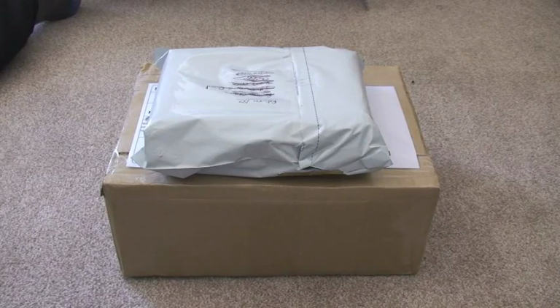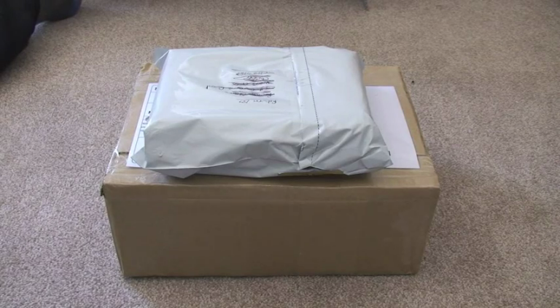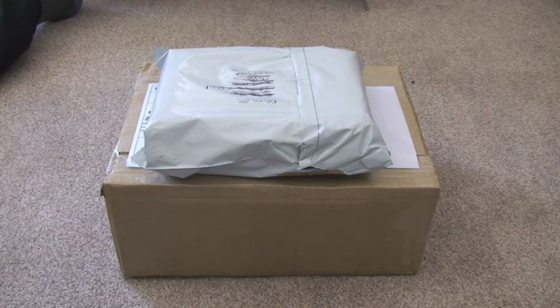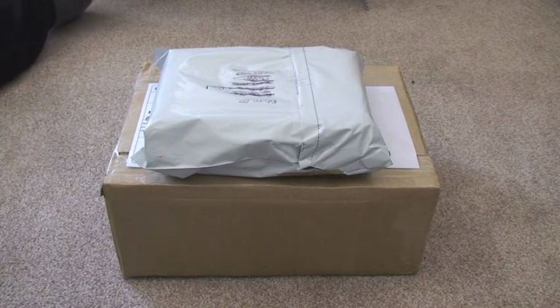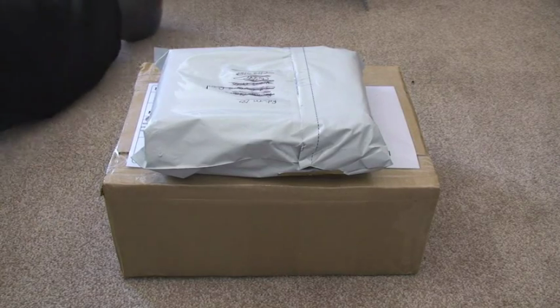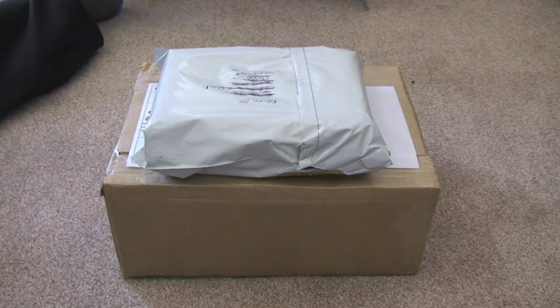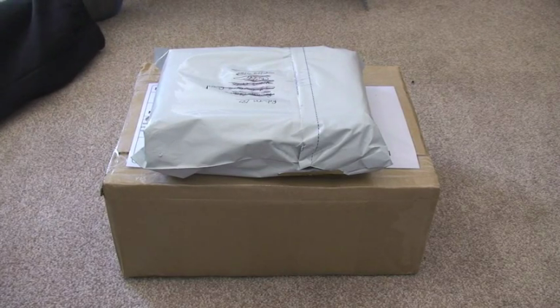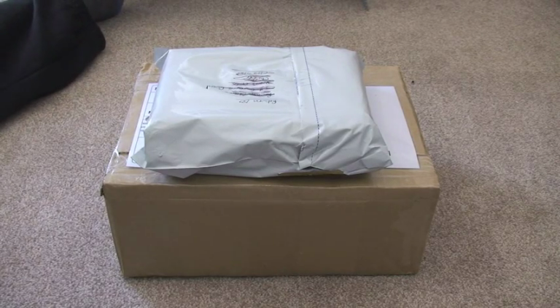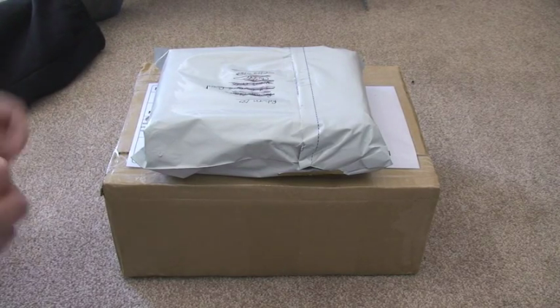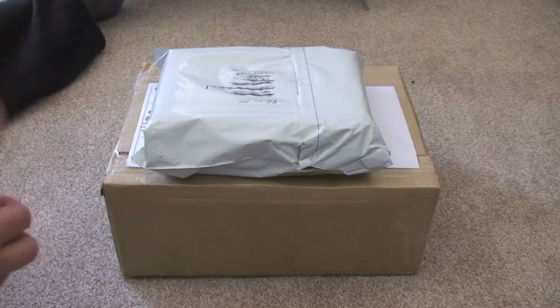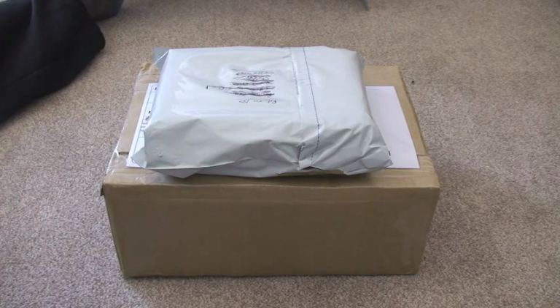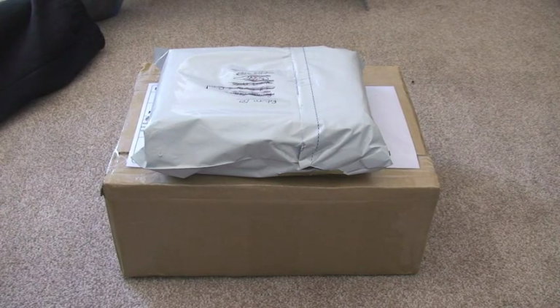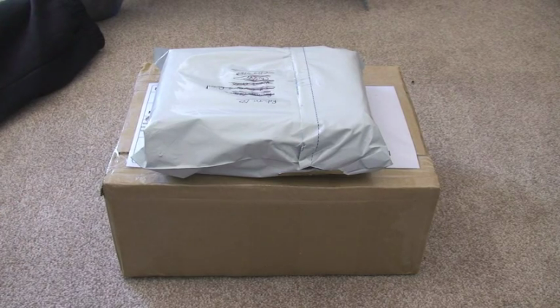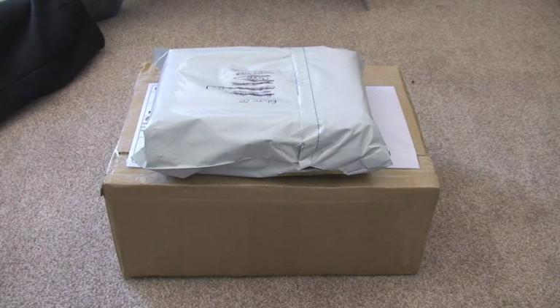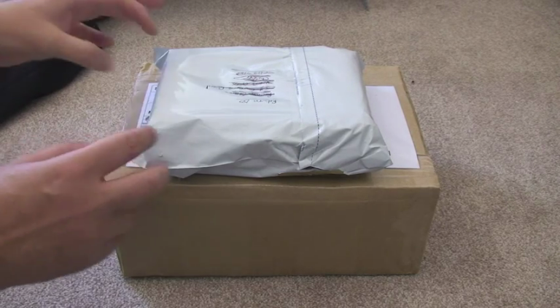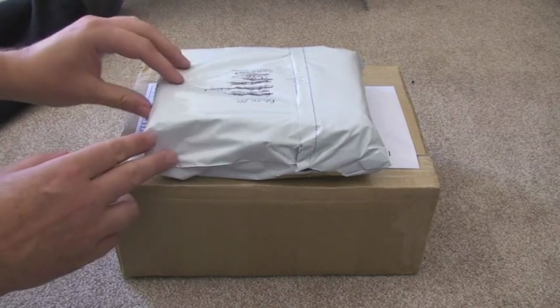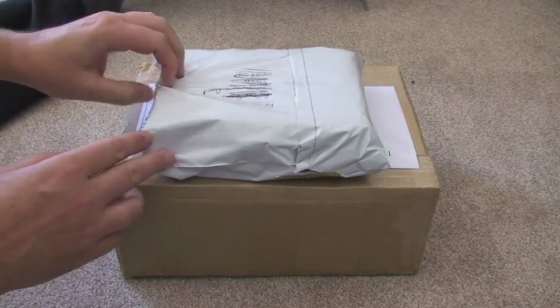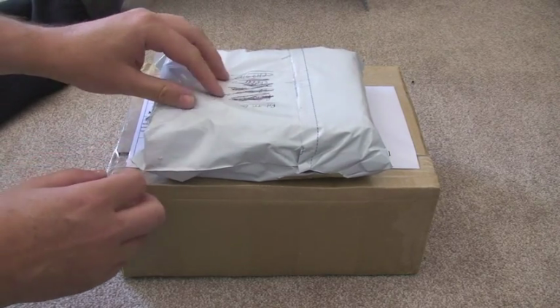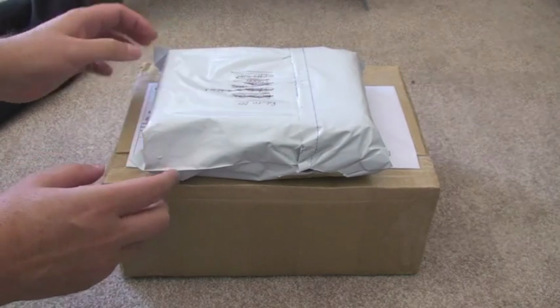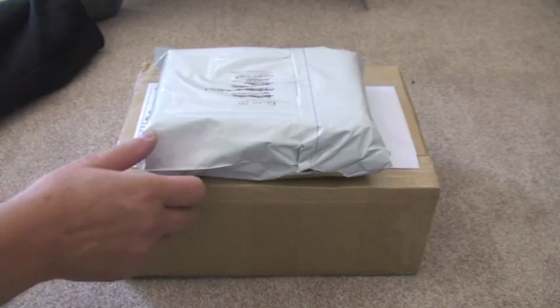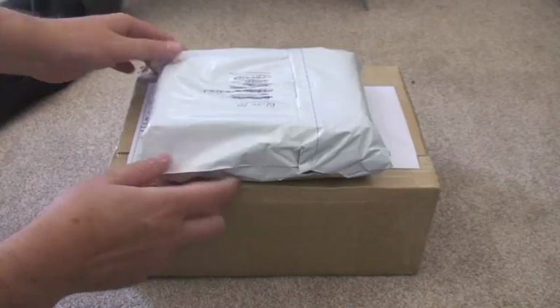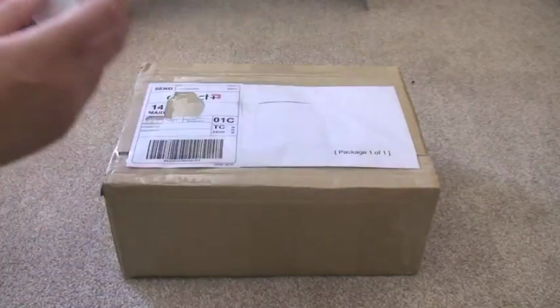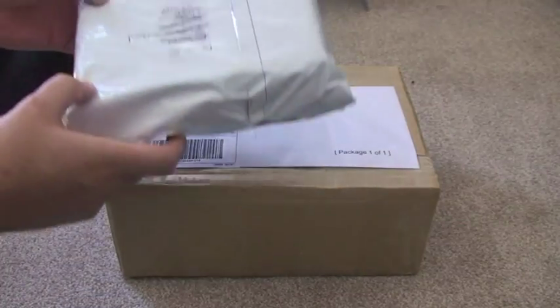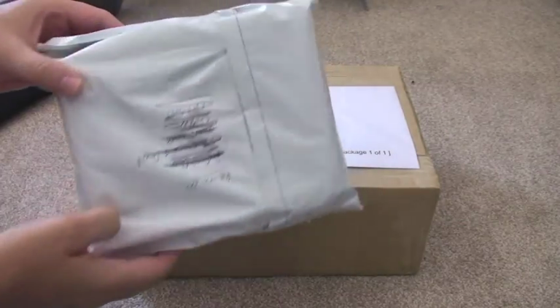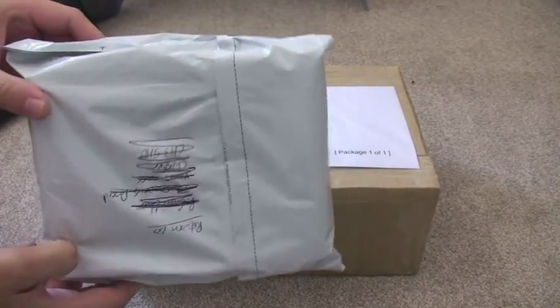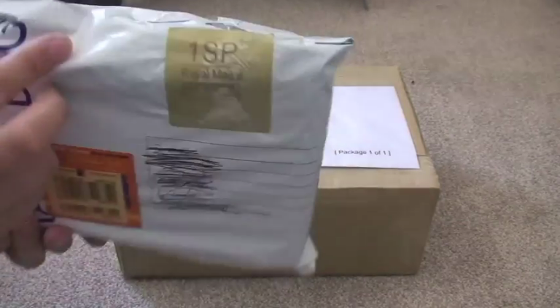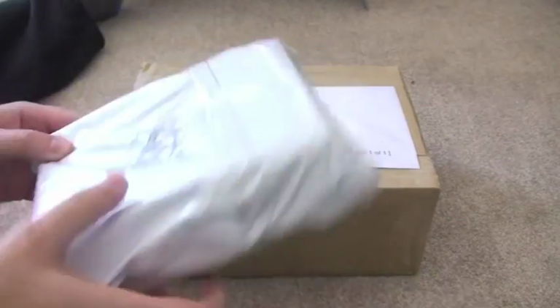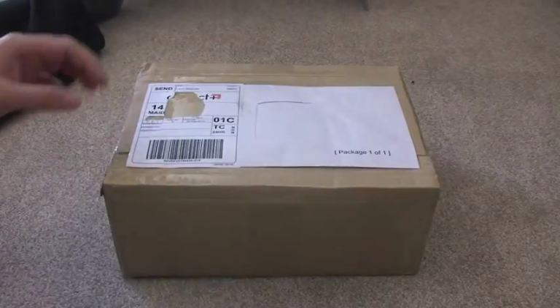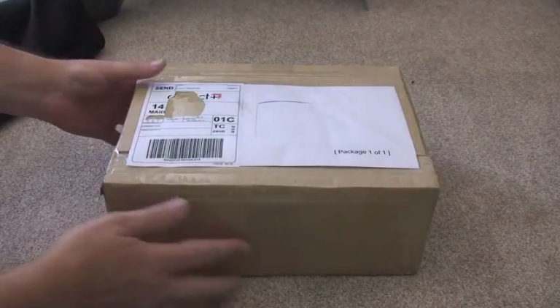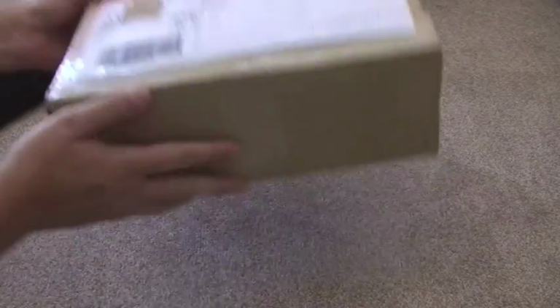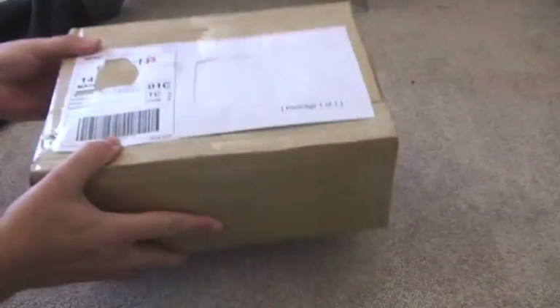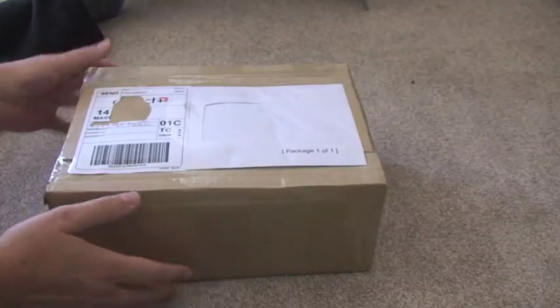Hello YouTube, adult fan of LEGO UK here. Just thought I'd share with you a BrickLink haul which I've received over the last couple of days. So I've got two packages as we can see here — one smaller one and one larger one.